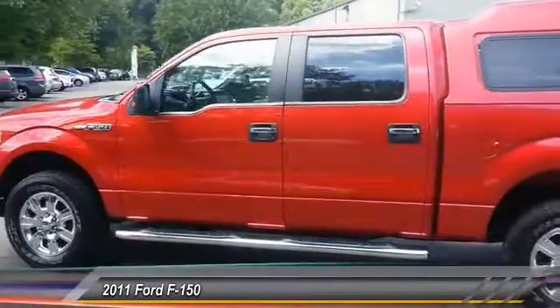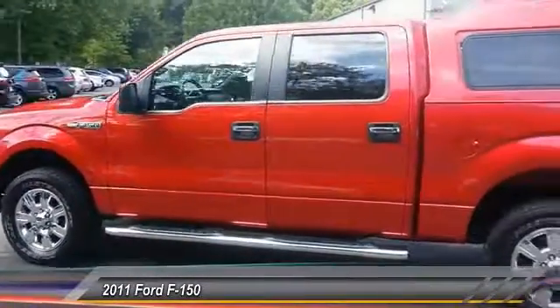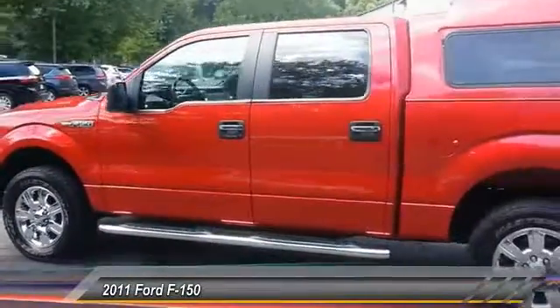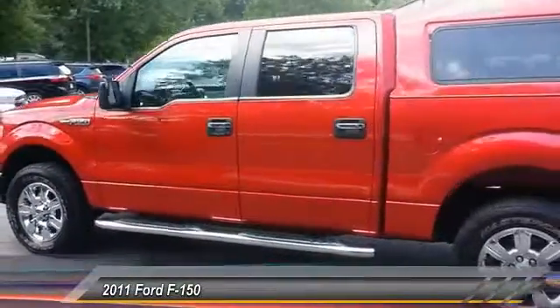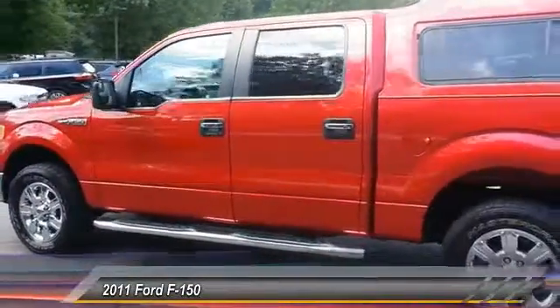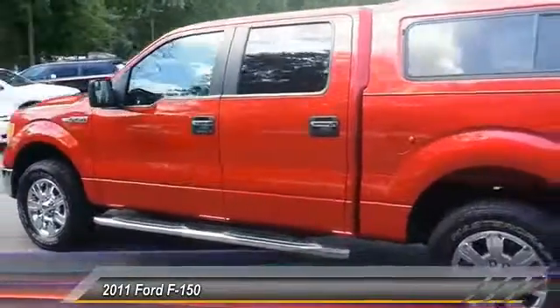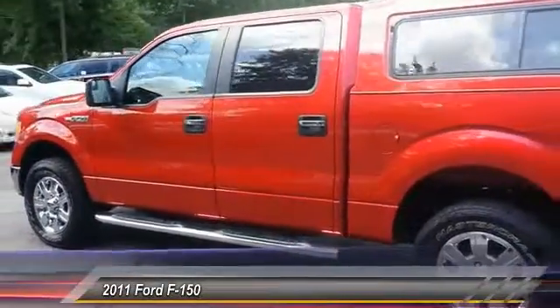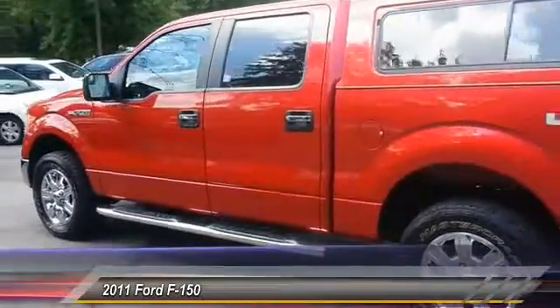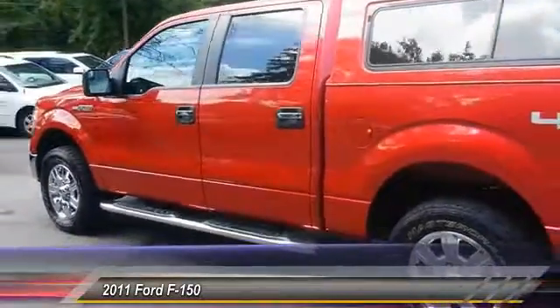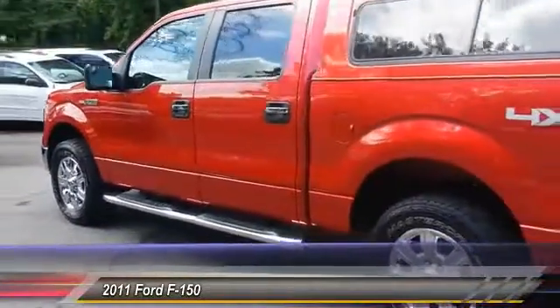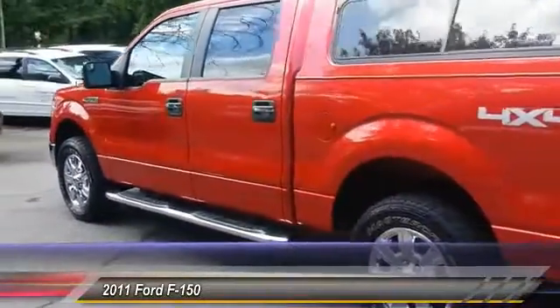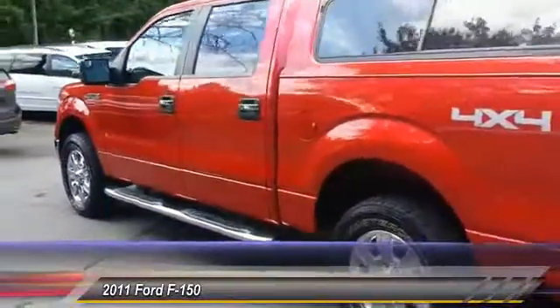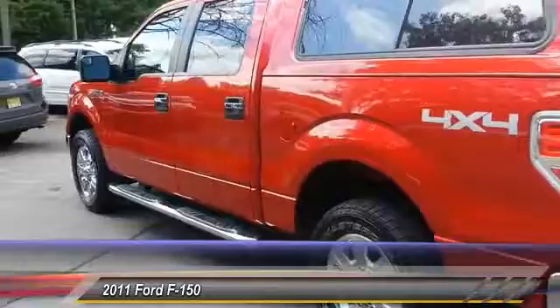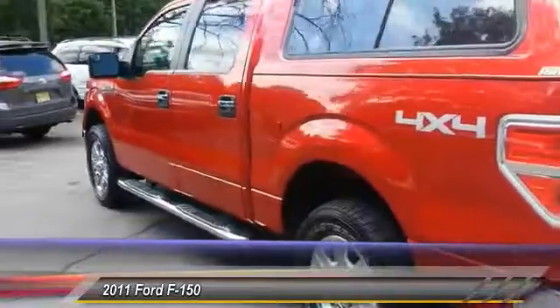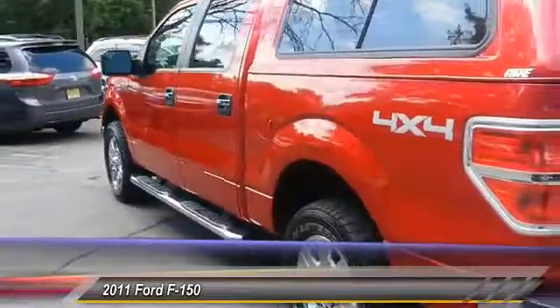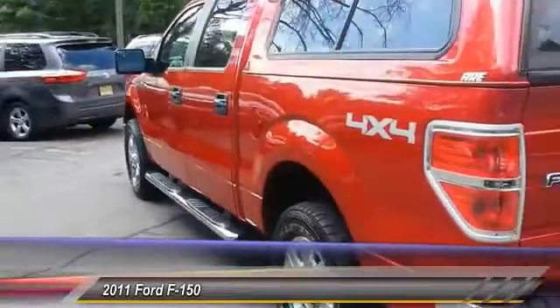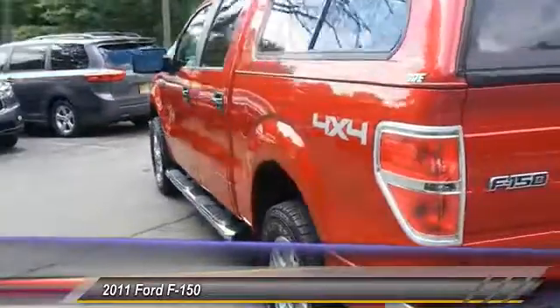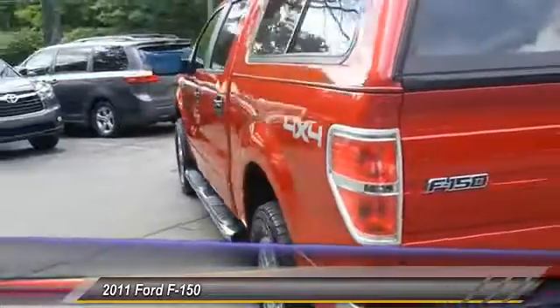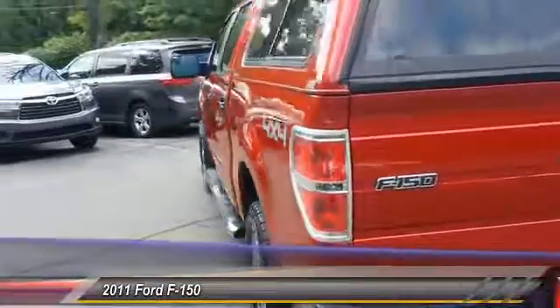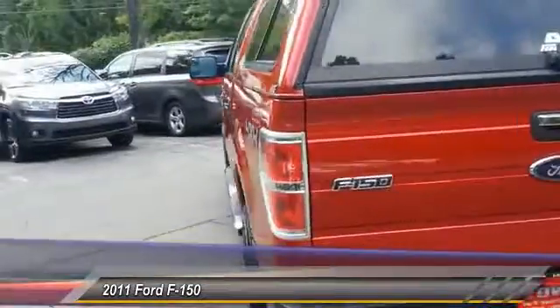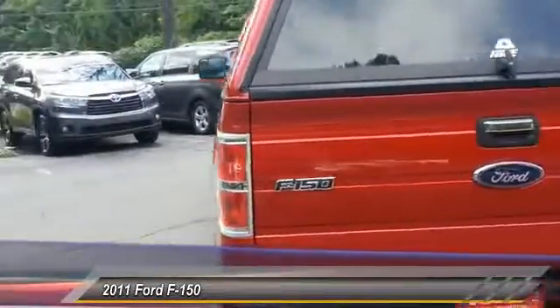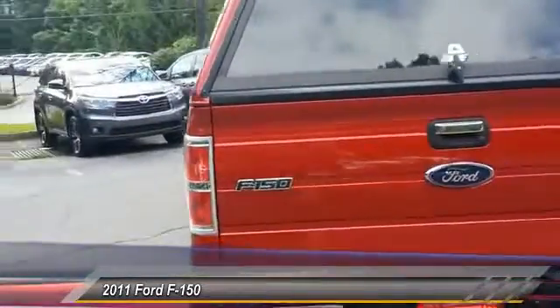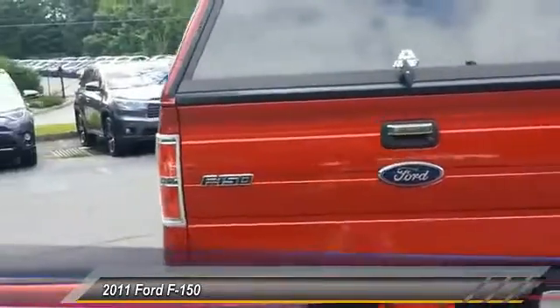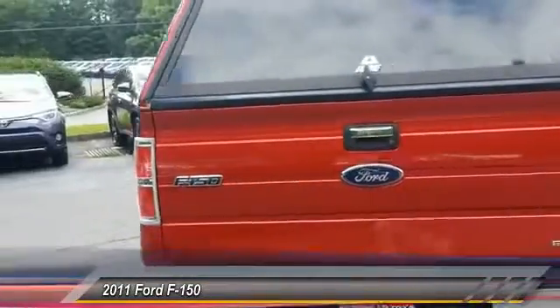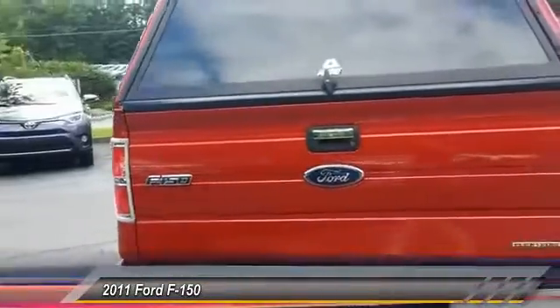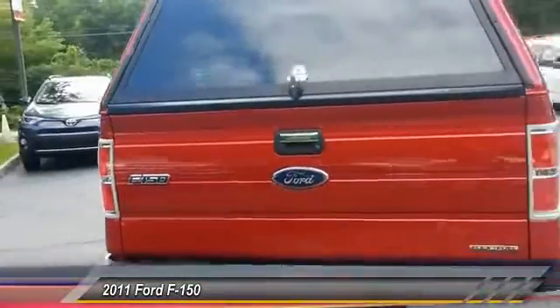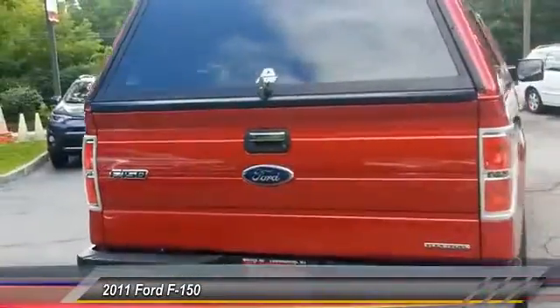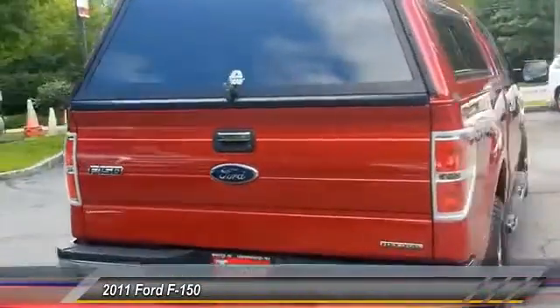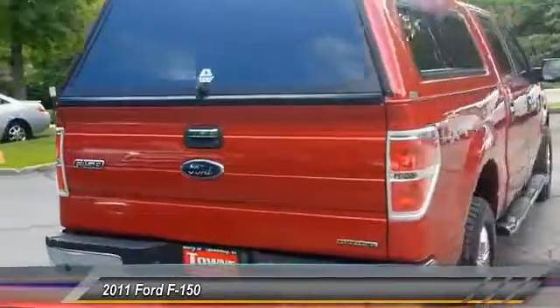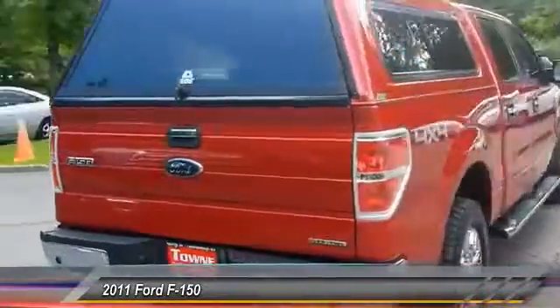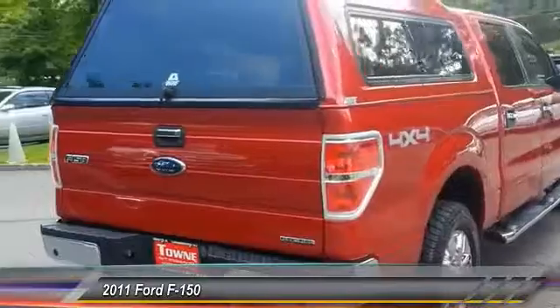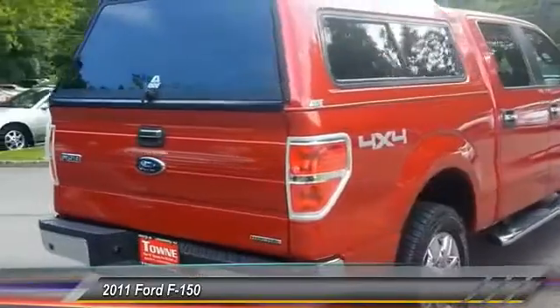This vehicle has less than 85,000 miles. Here are some of this vehicle's great options: stability control, traction control, anti-lock braking system.